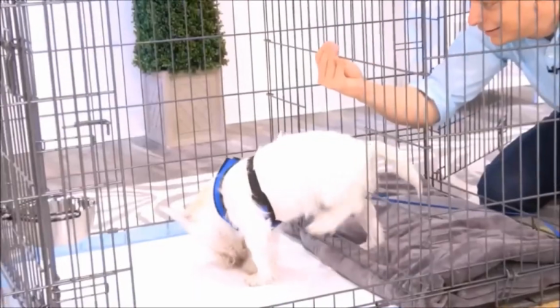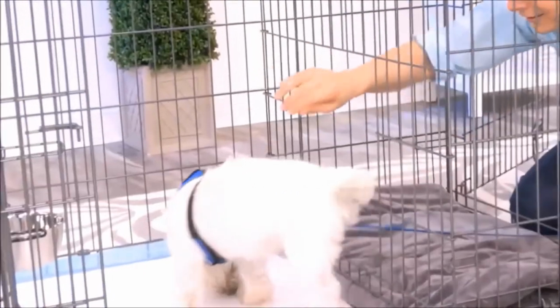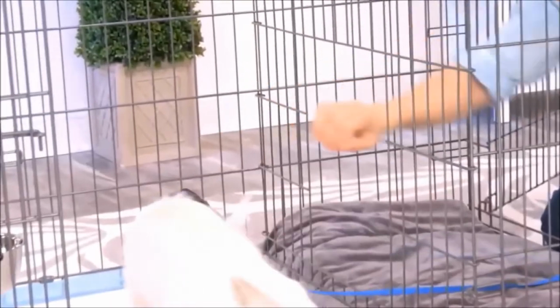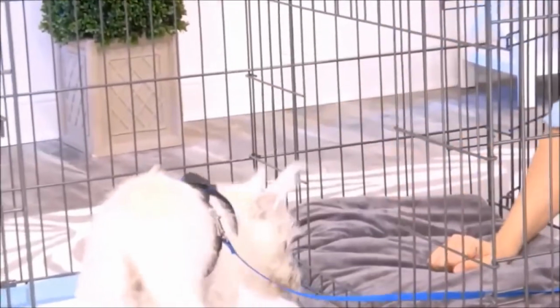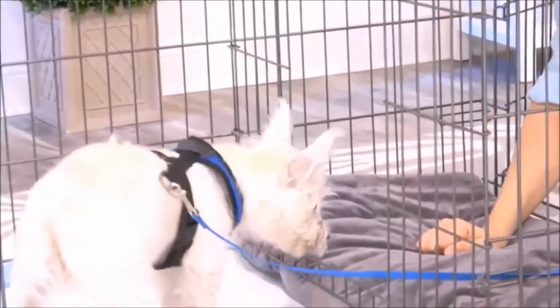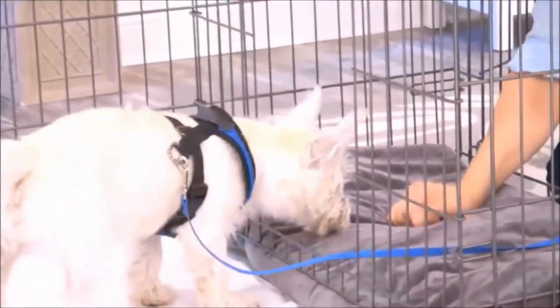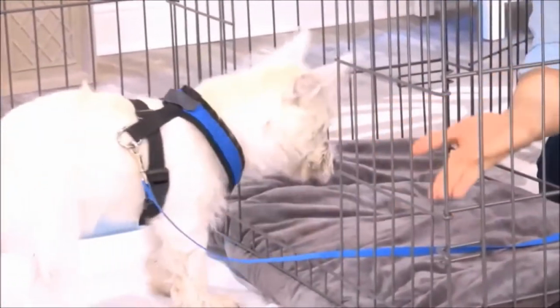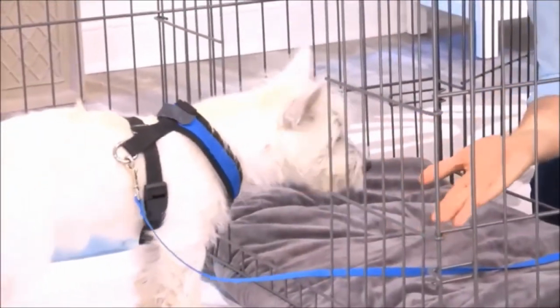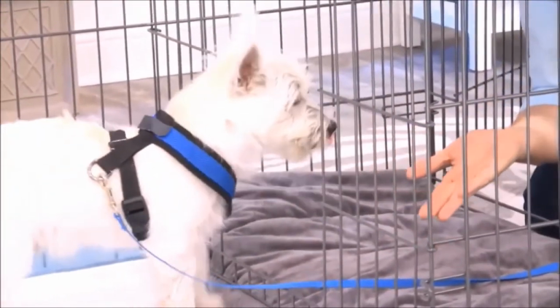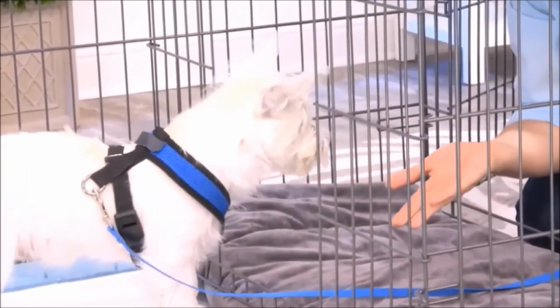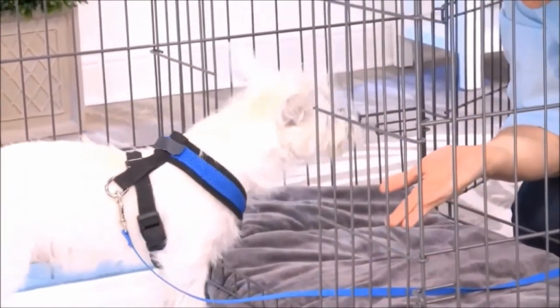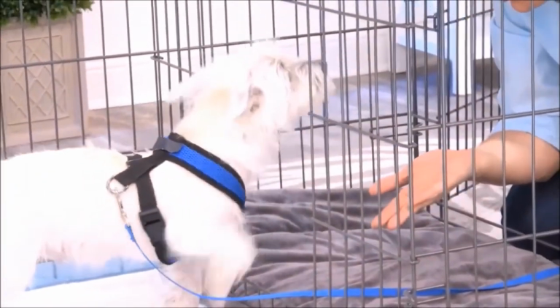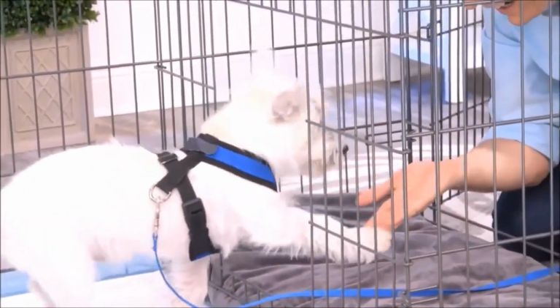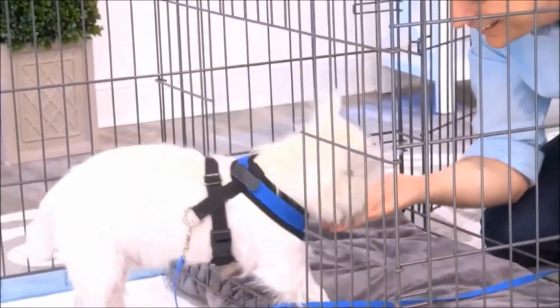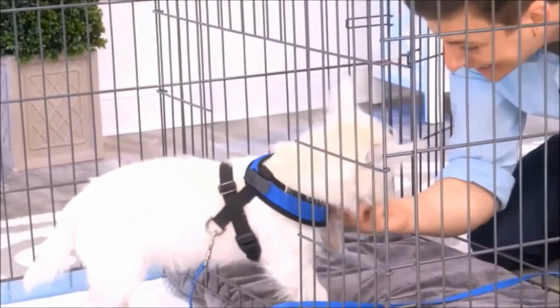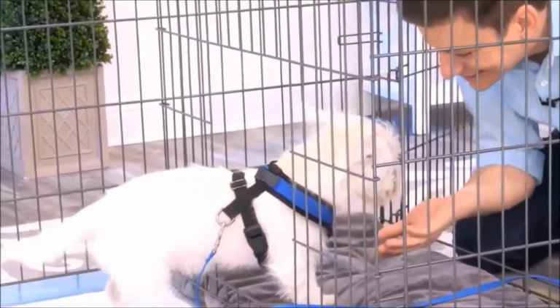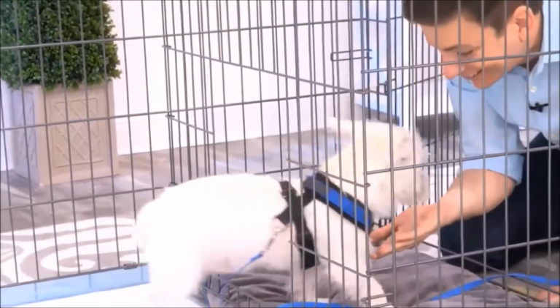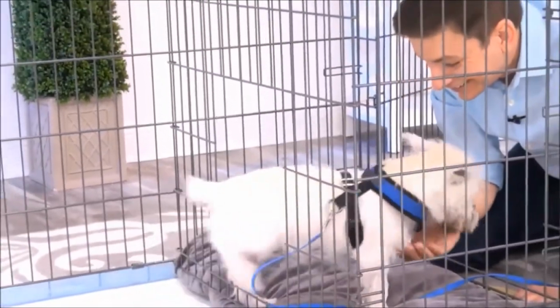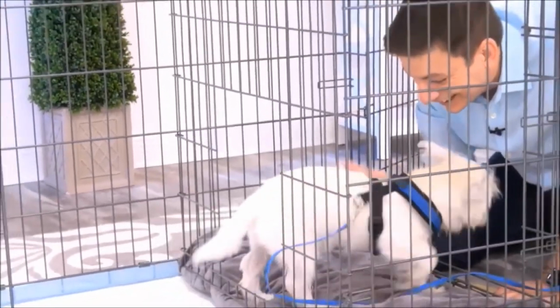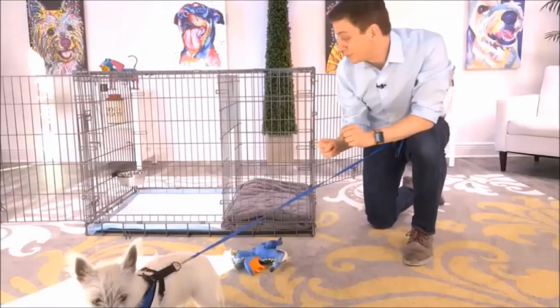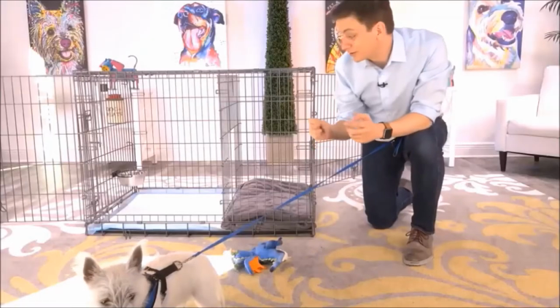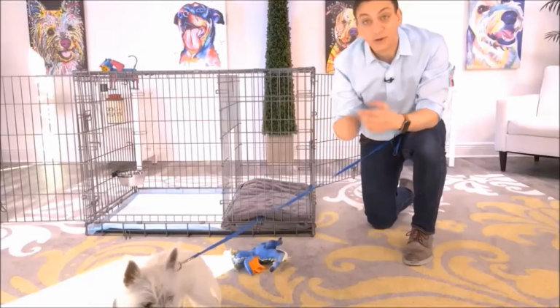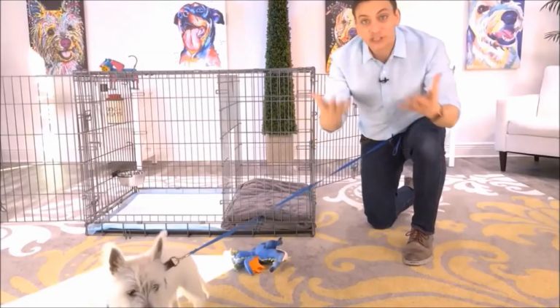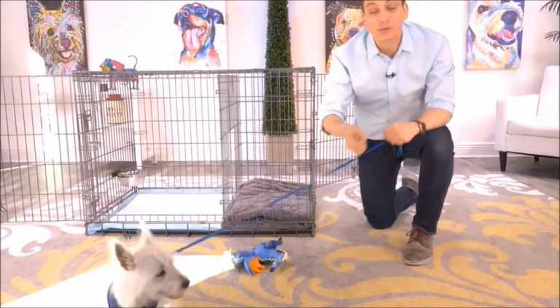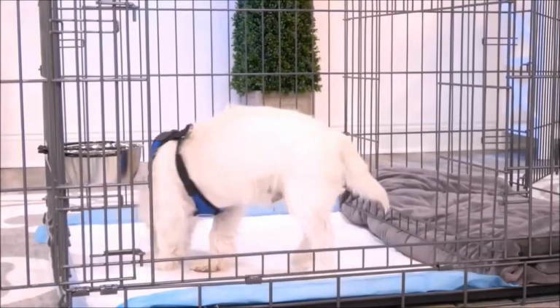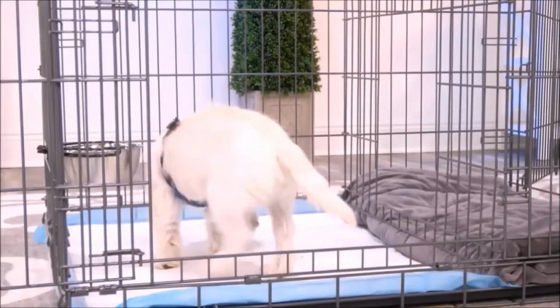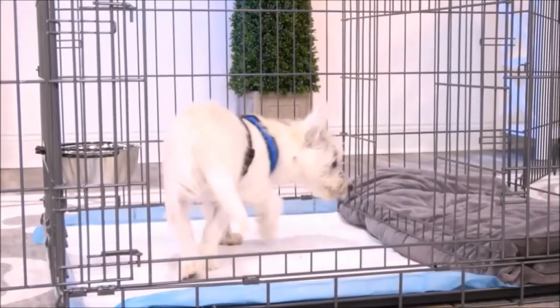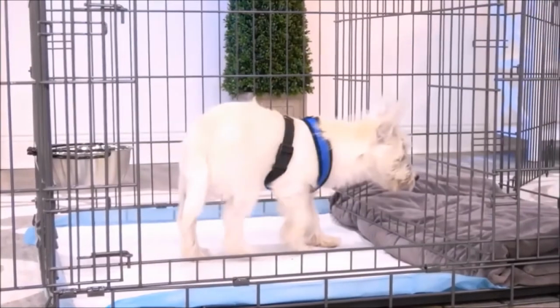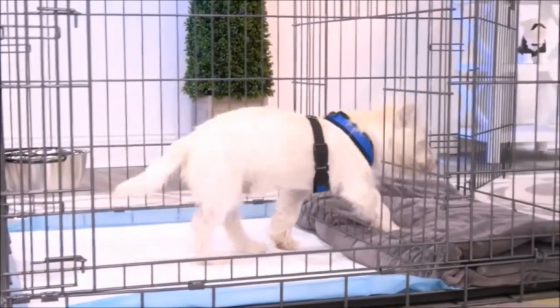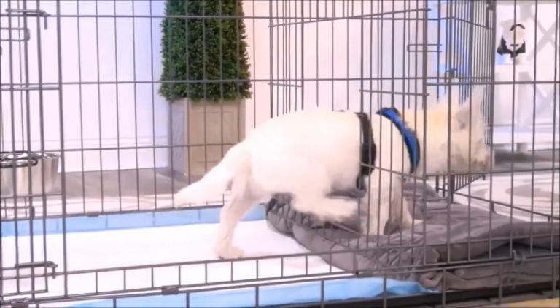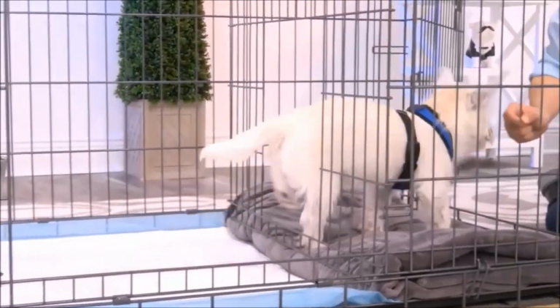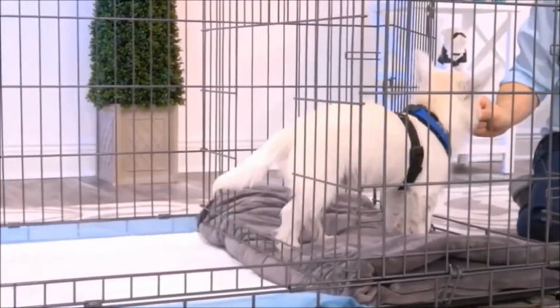This isn't just for puppies, either. You can use this for adult dogs who are being potty trained. Another way to use this is as an alternative bathroom for your dog — for times when the weather is really bad, you'll have a different place for them to go.